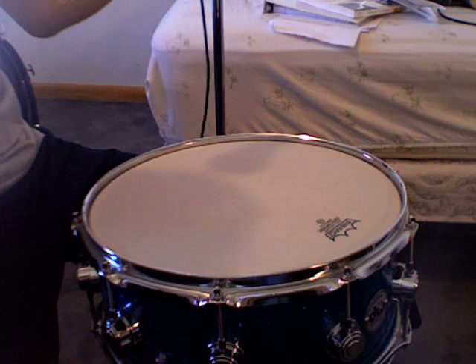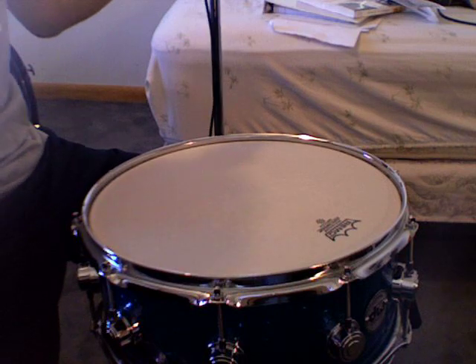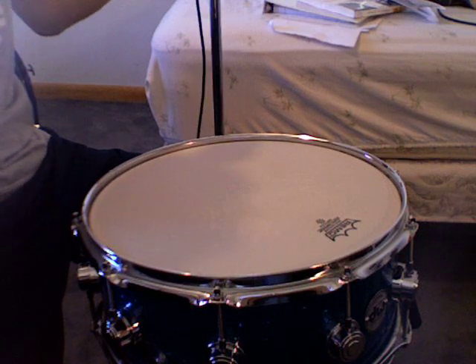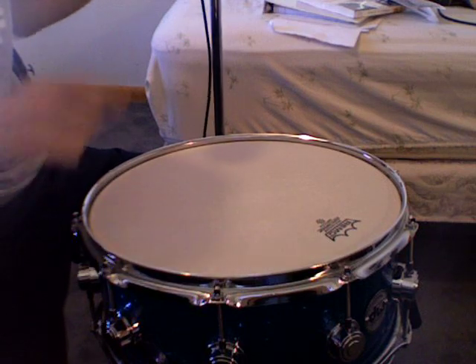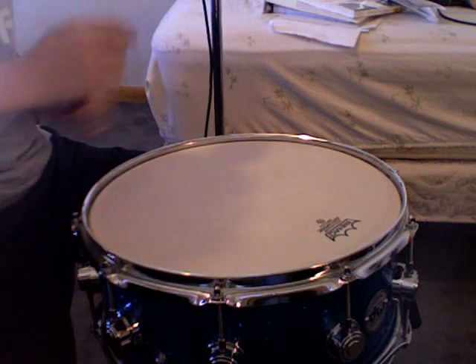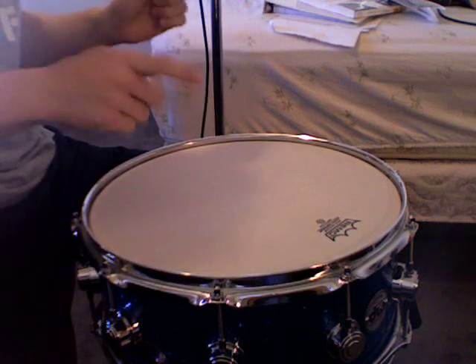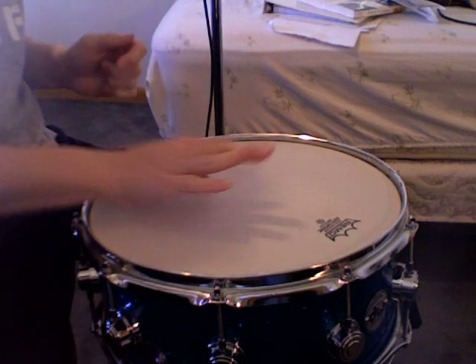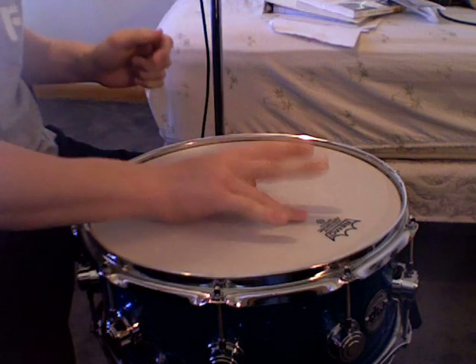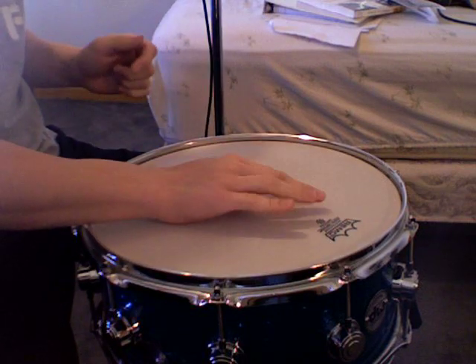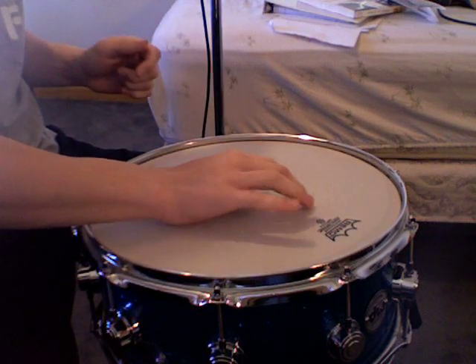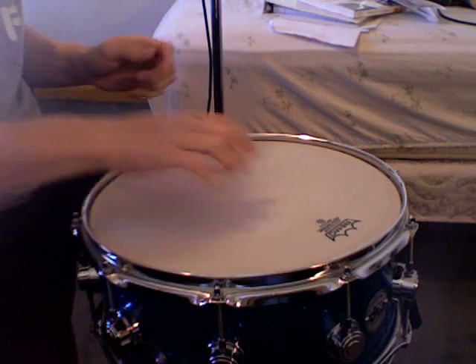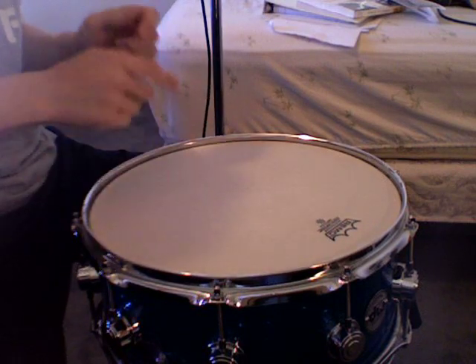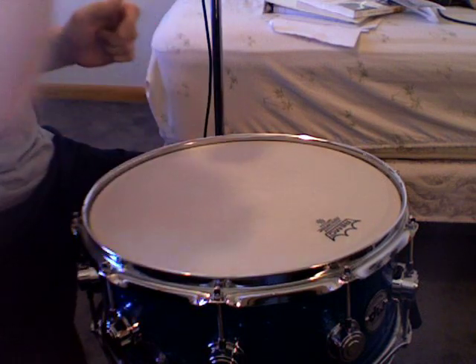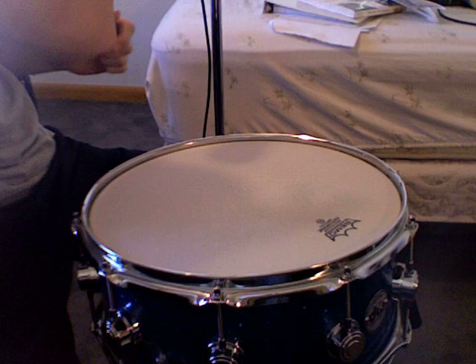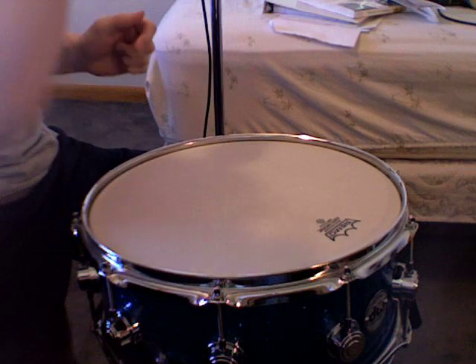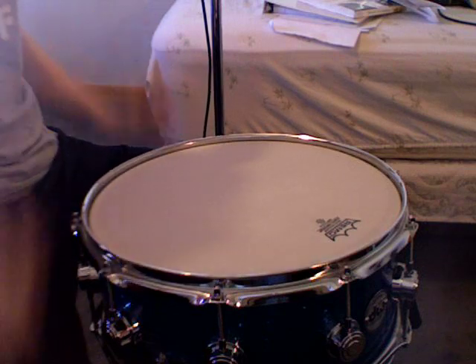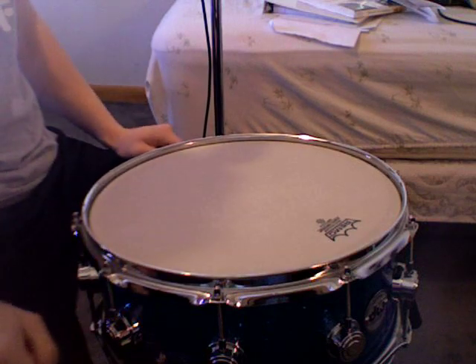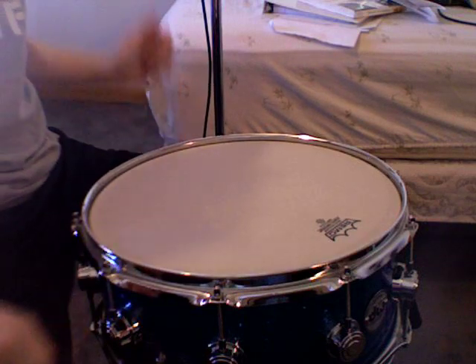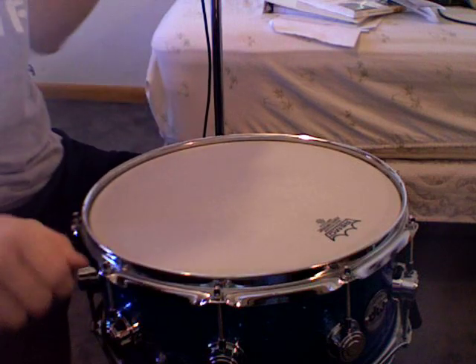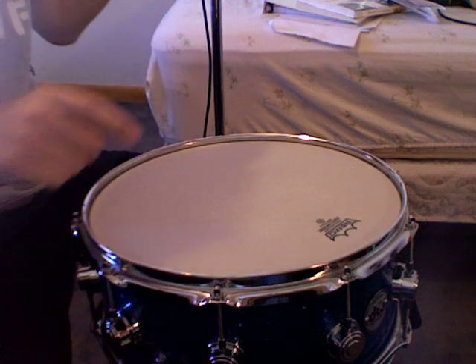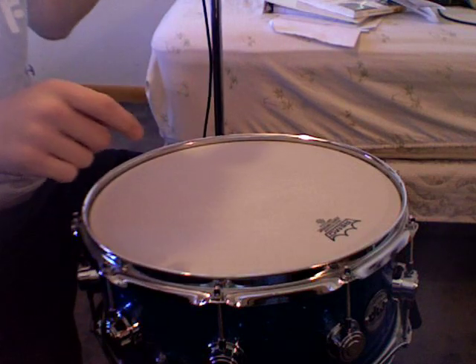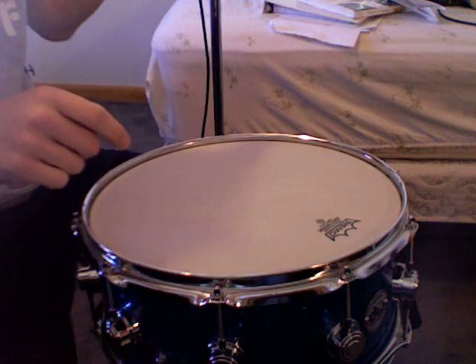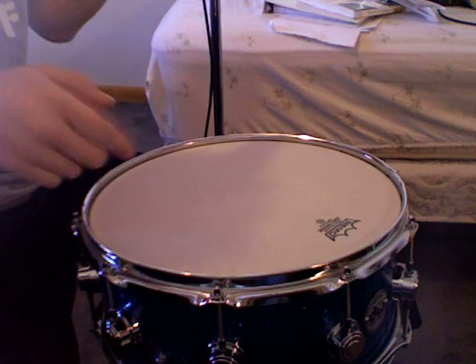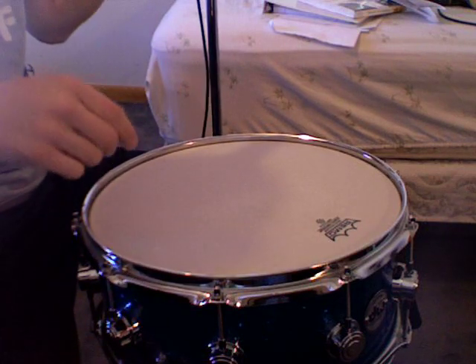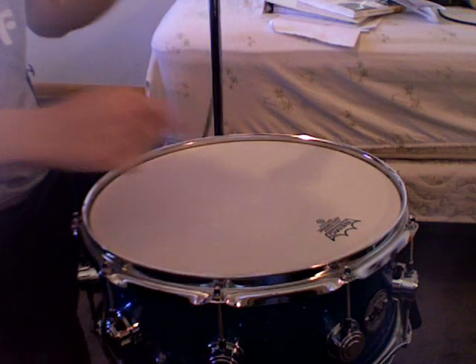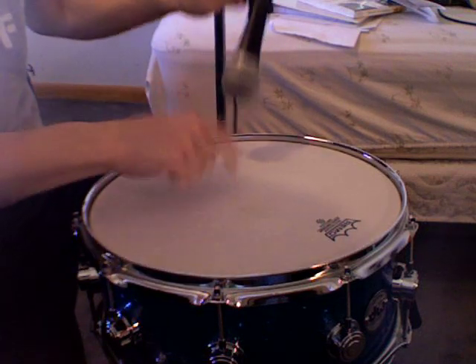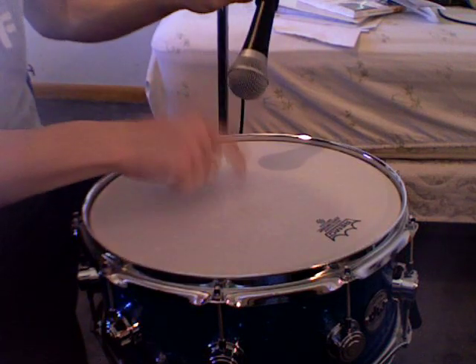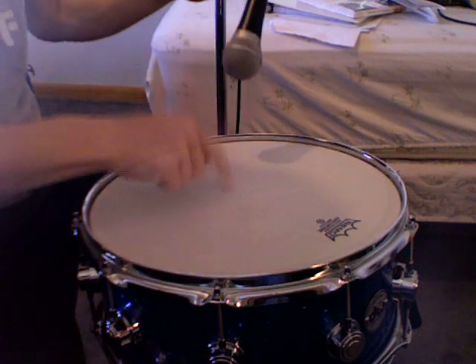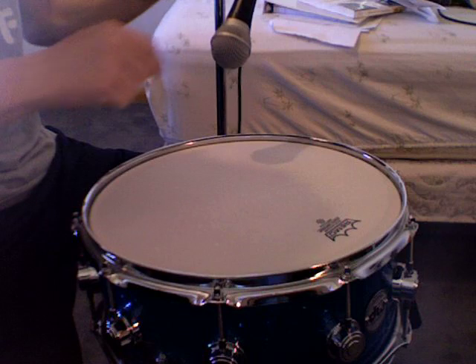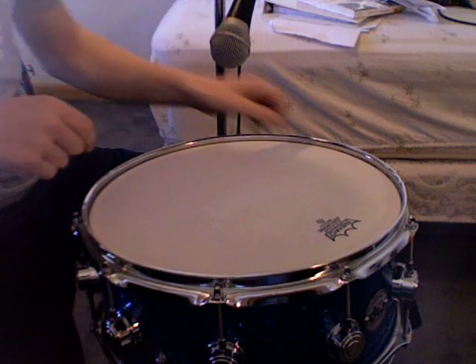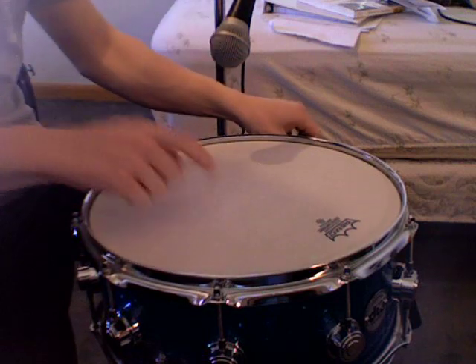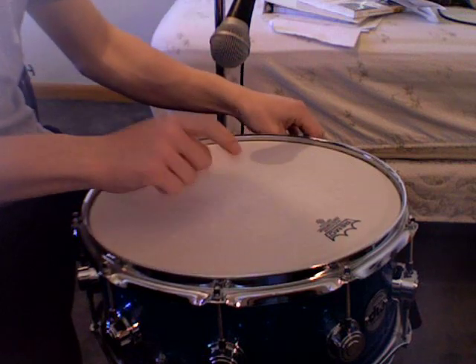Now I want to tighten my snares so I can get them to contact the head the way I want them to. If you hear it right now, it's pretty dead — the snares are dead. We'll be right back.